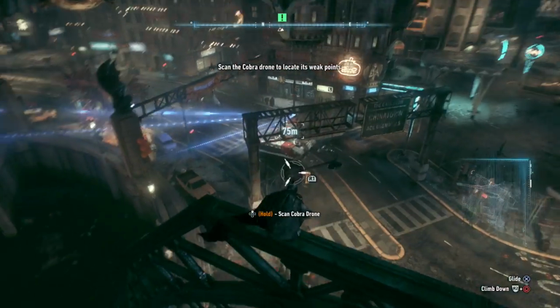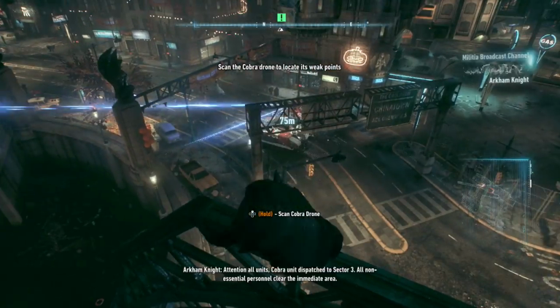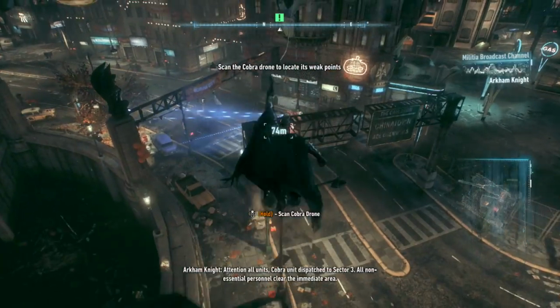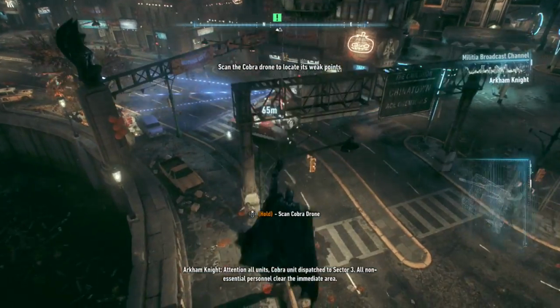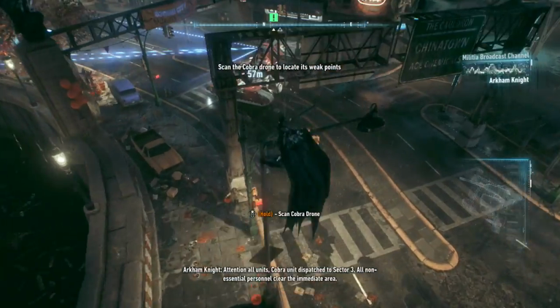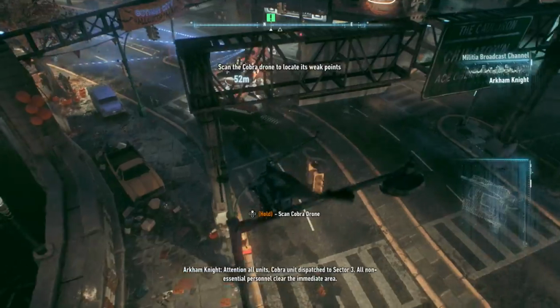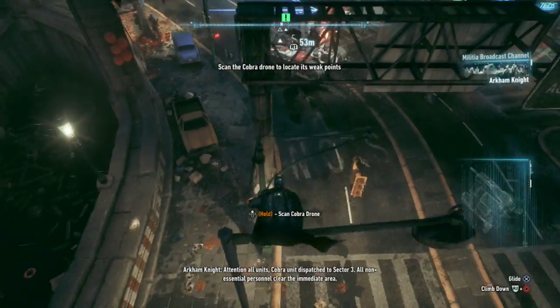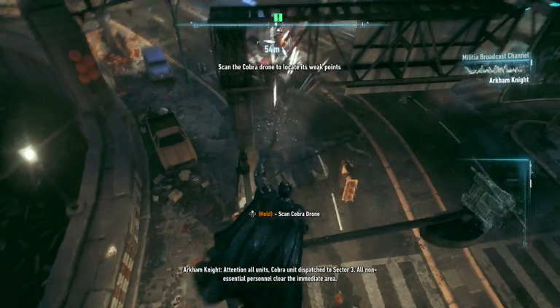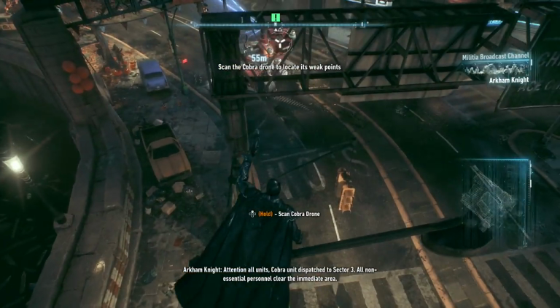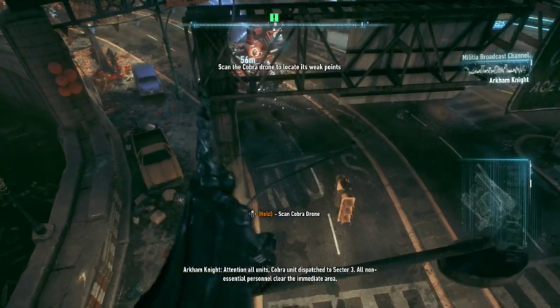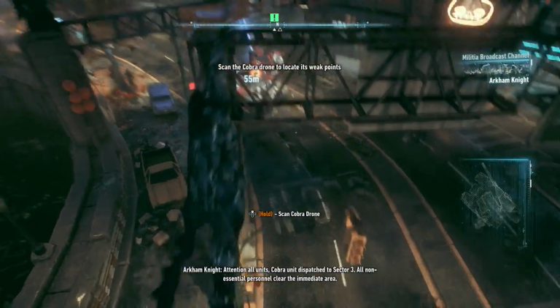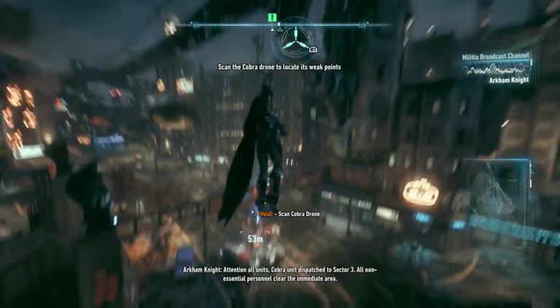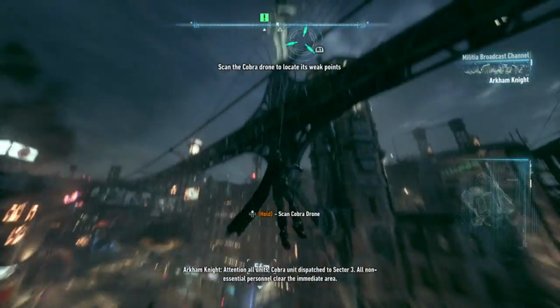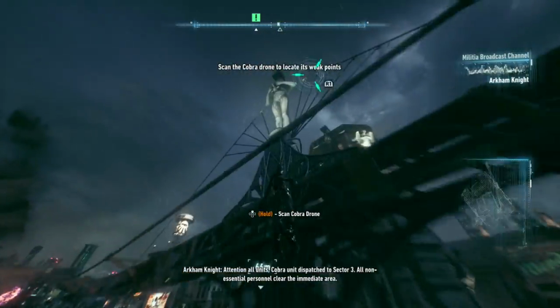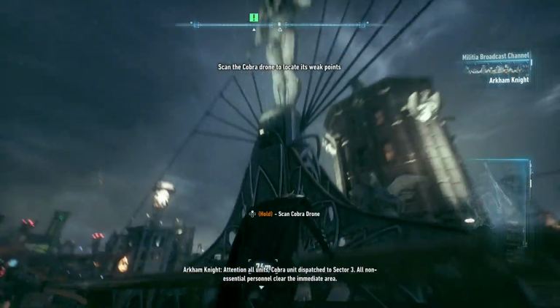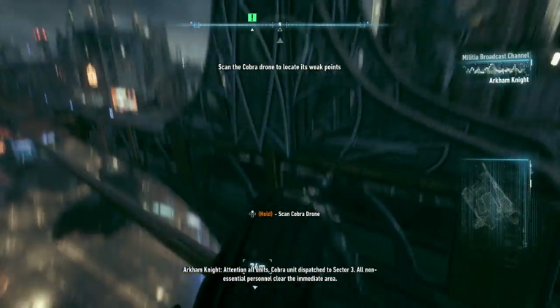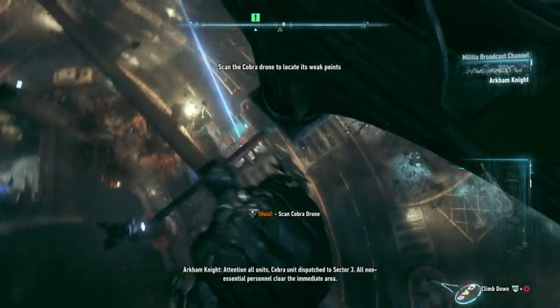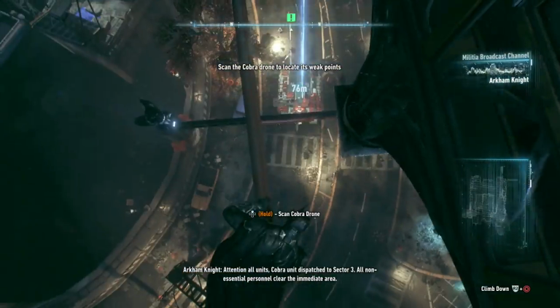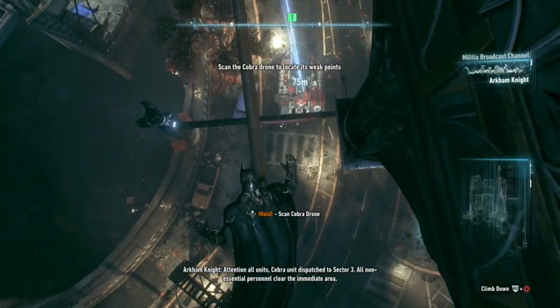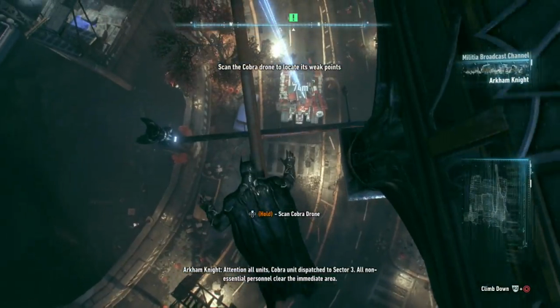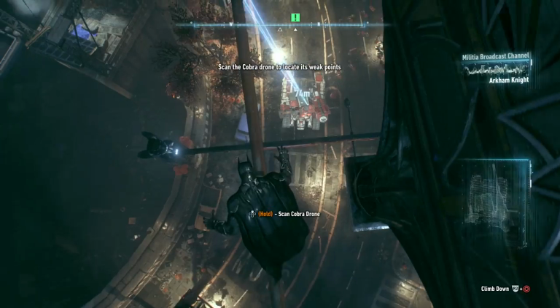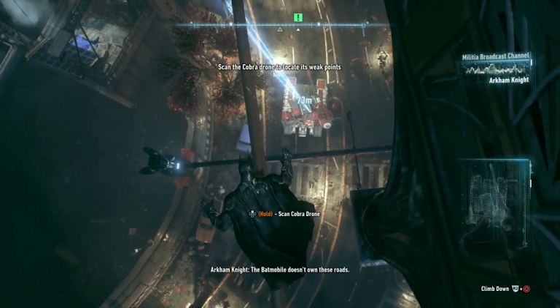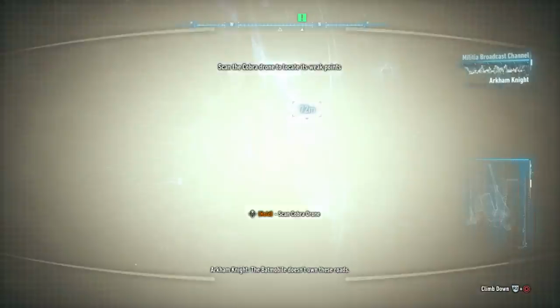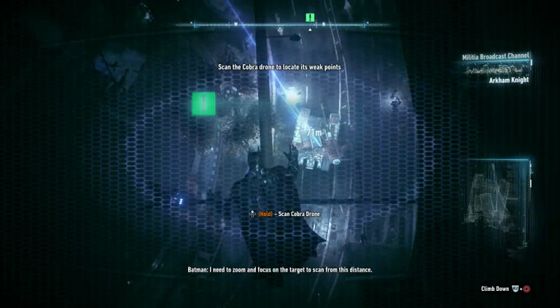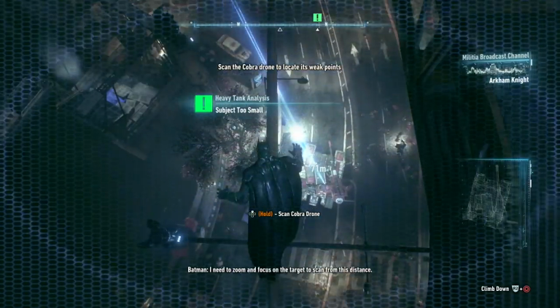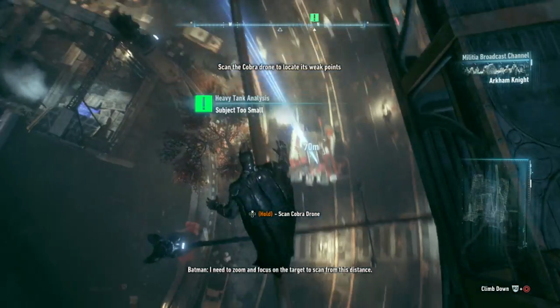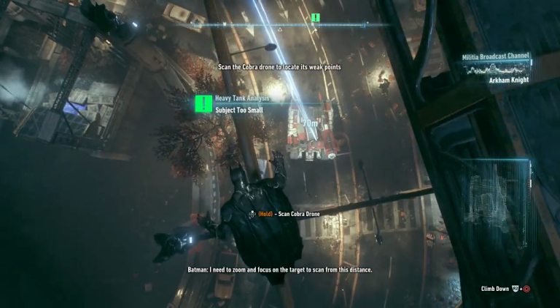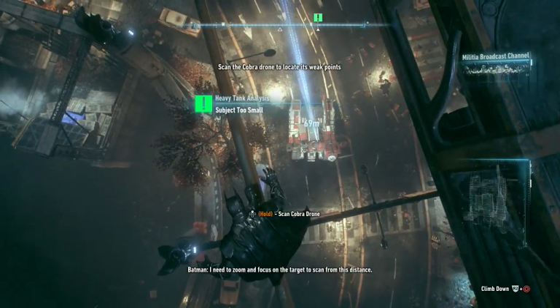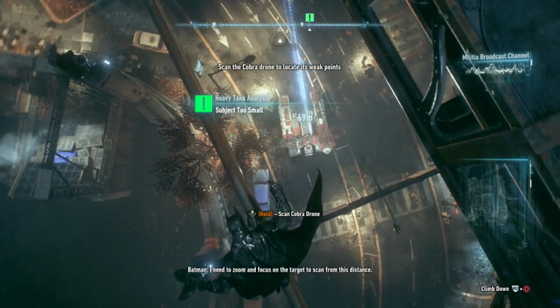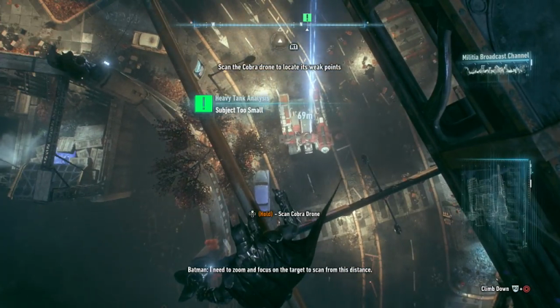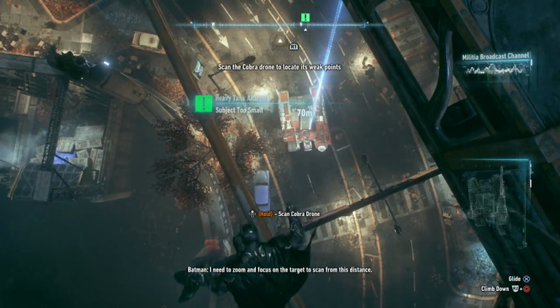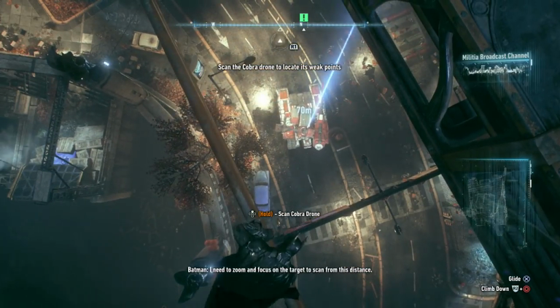Attention all units! Copy, pre-unit dispatch to Sector 3. All non-essential personnel clear the immediate area. I need to zoom and focus on the target to scan from this distance.